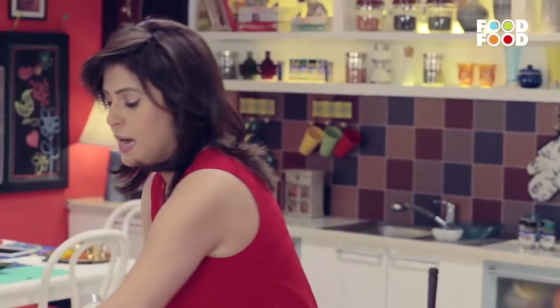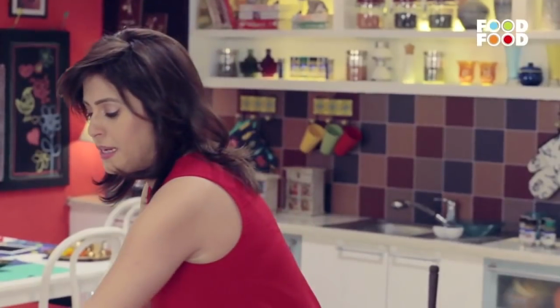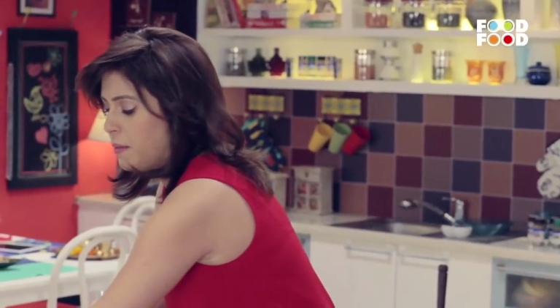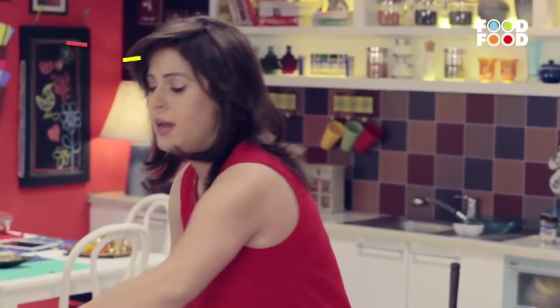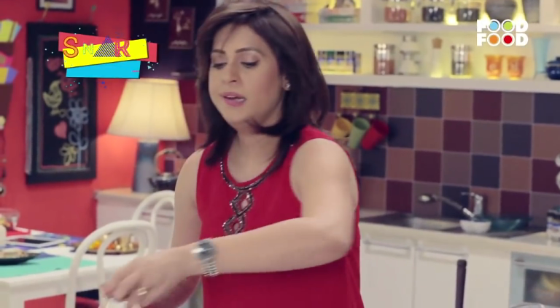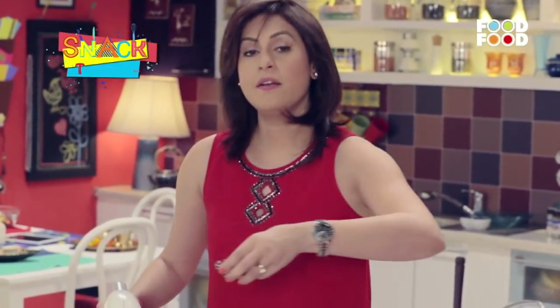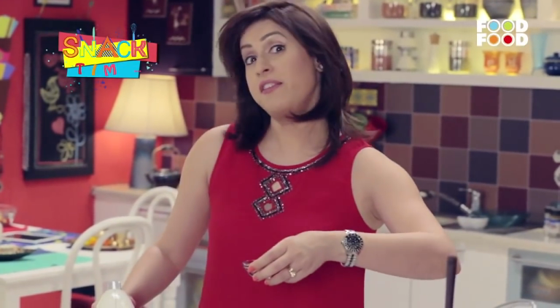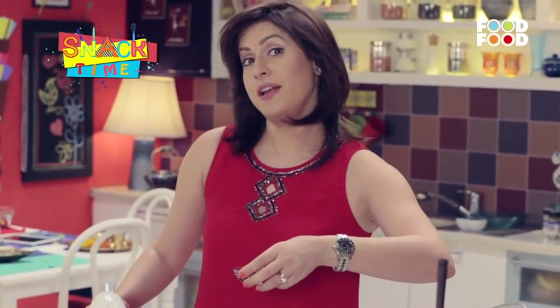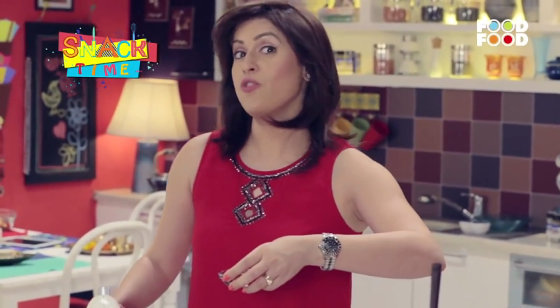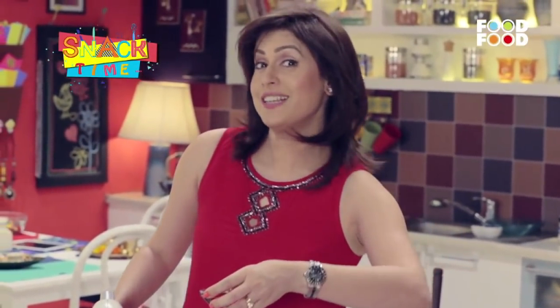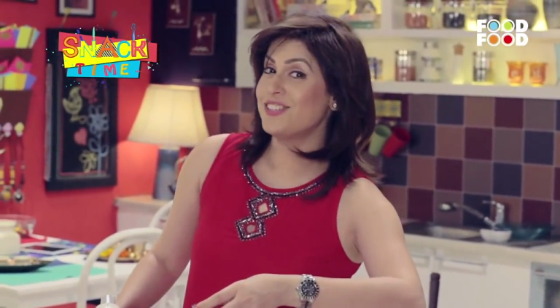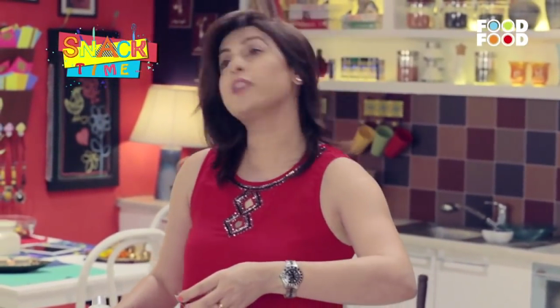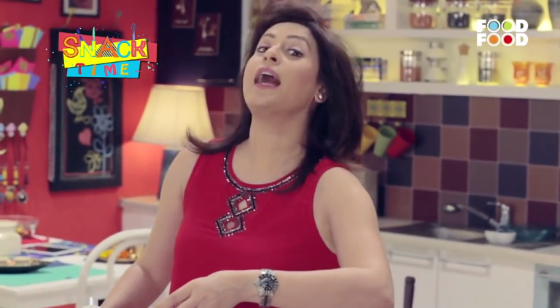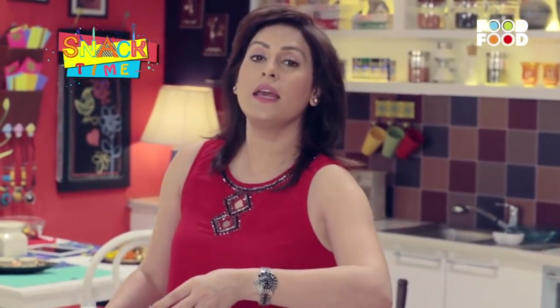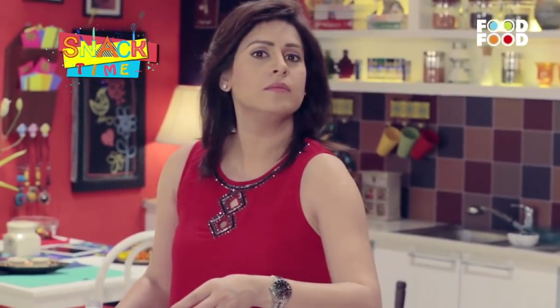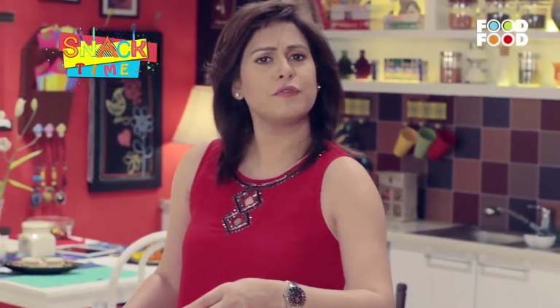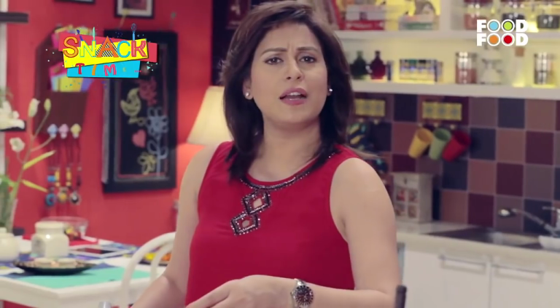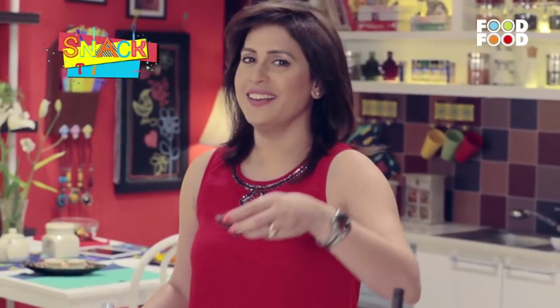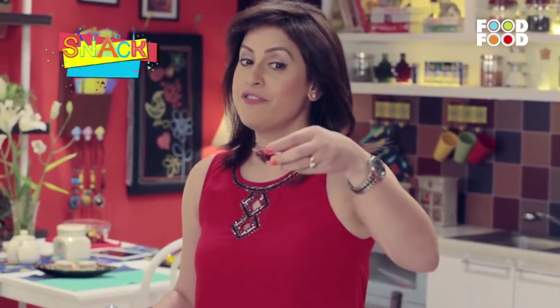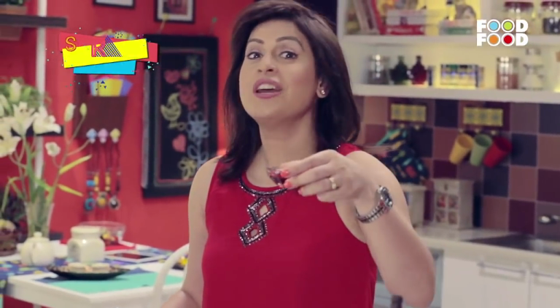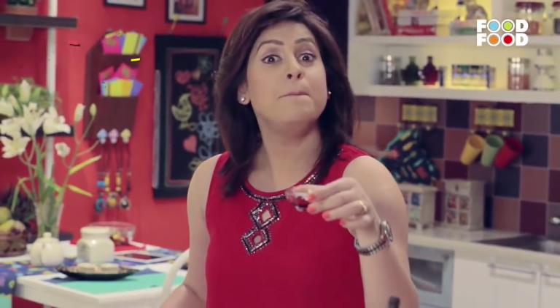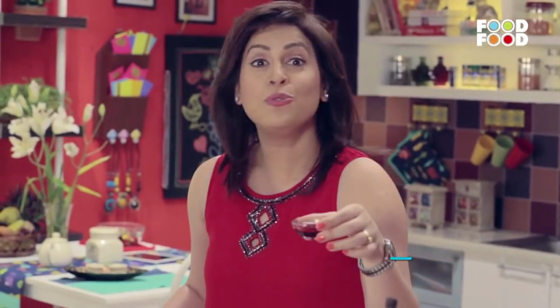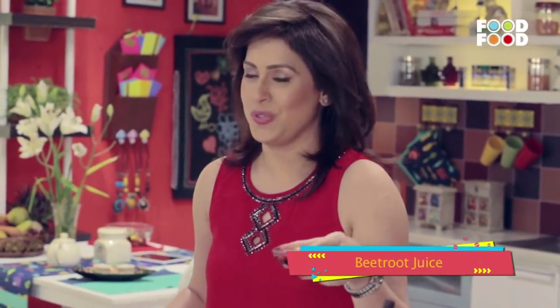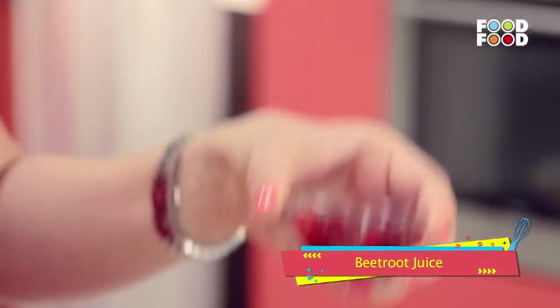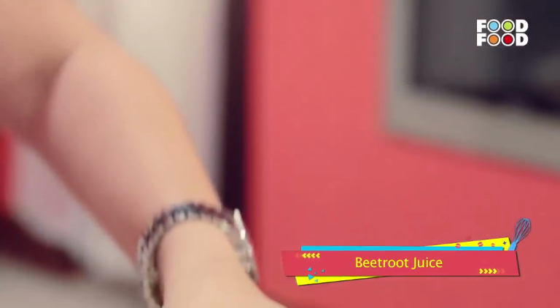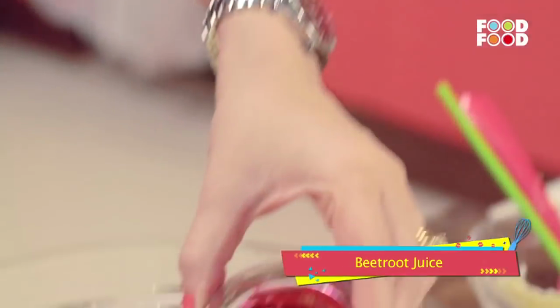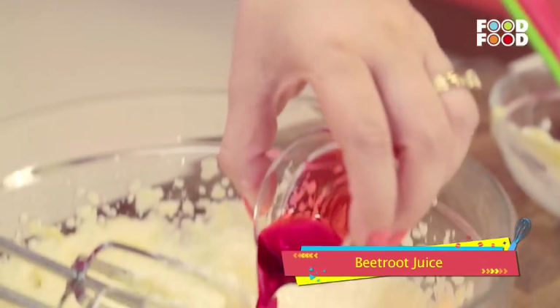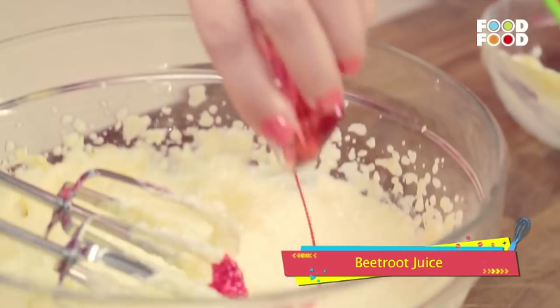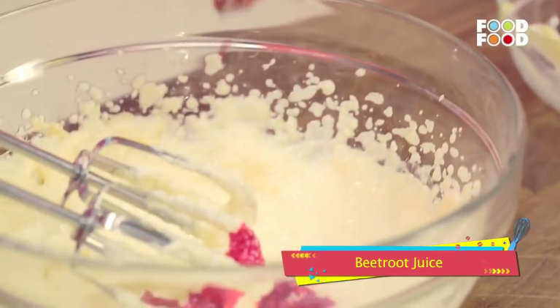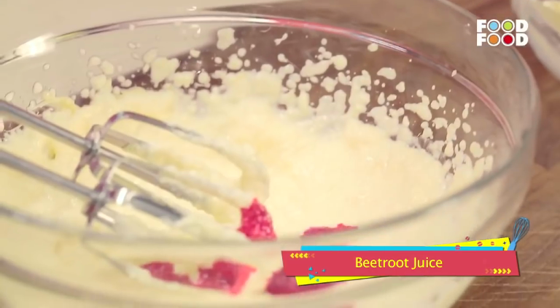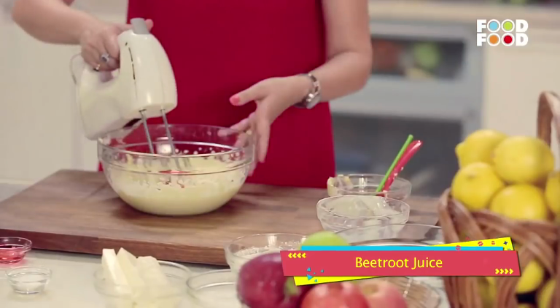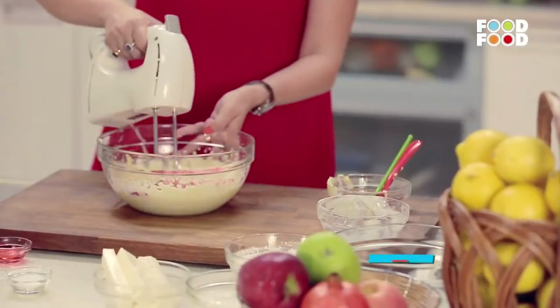Now I have red velvet, so we need red colour. So what do we add? Not artificial colour — fresh beetroot juice. Wow, look at the colour!